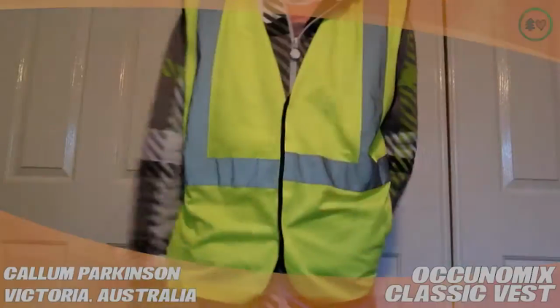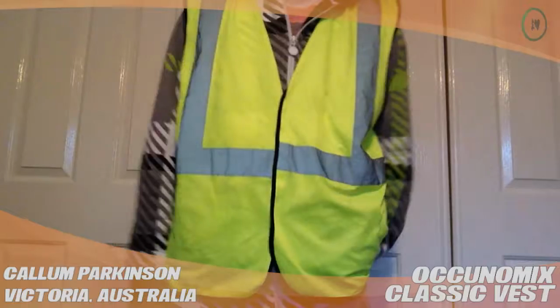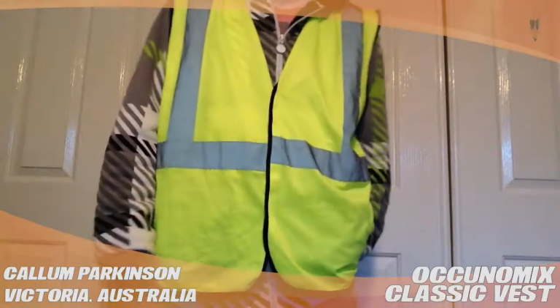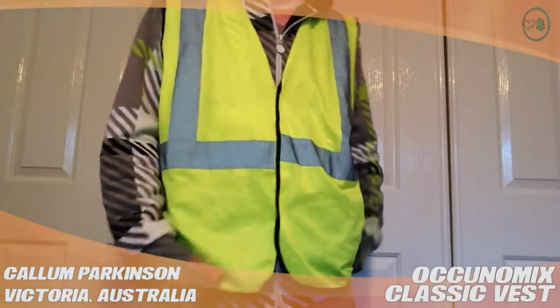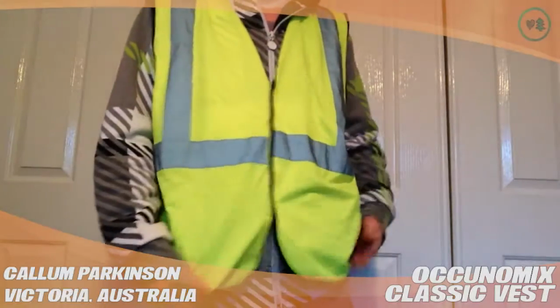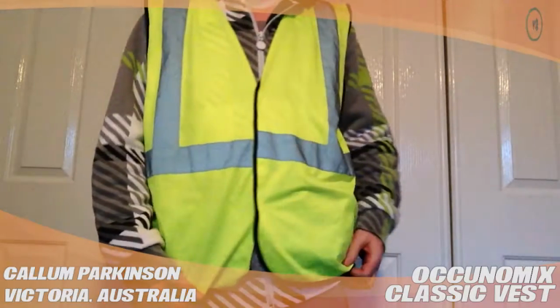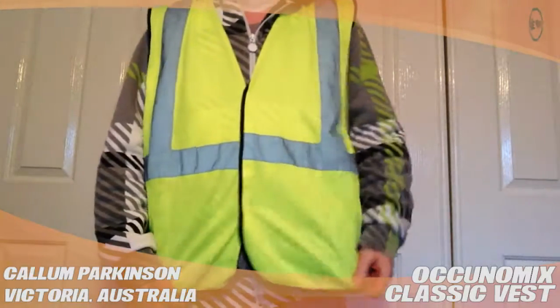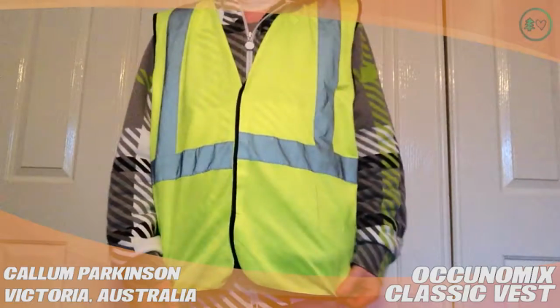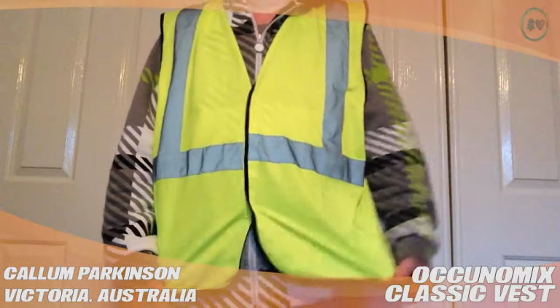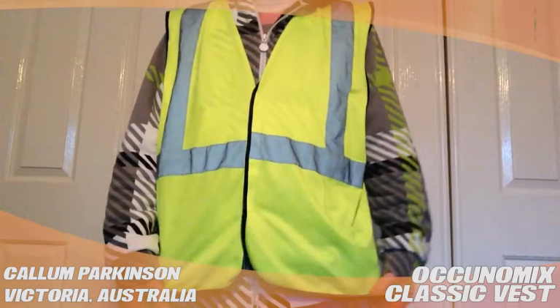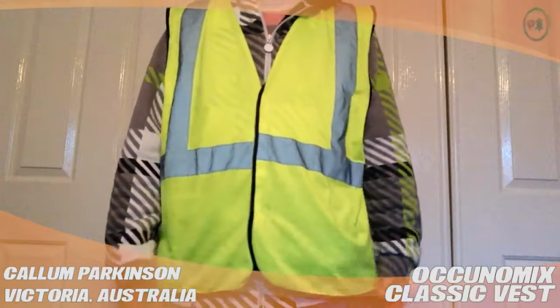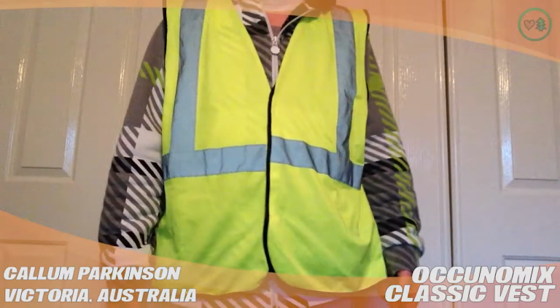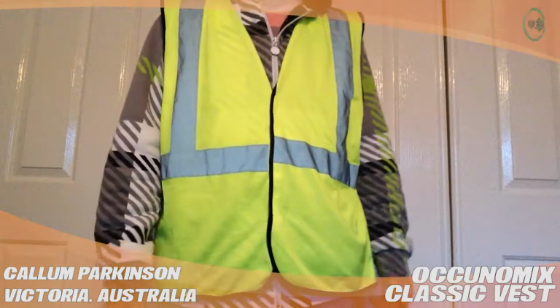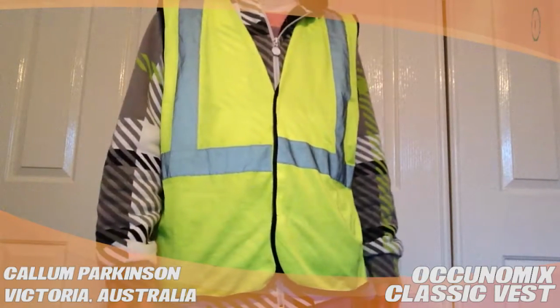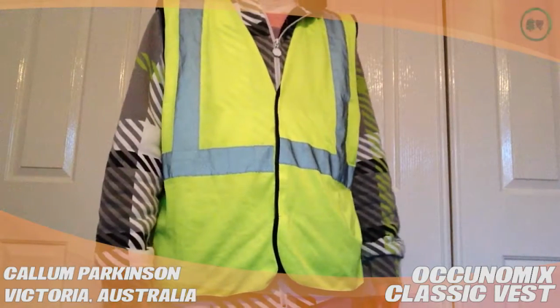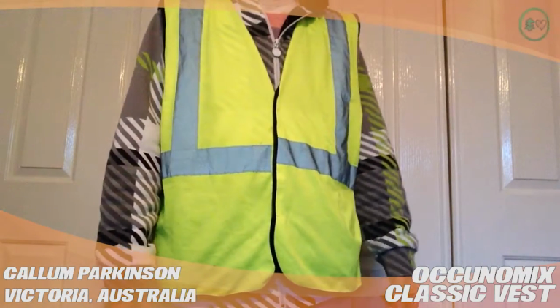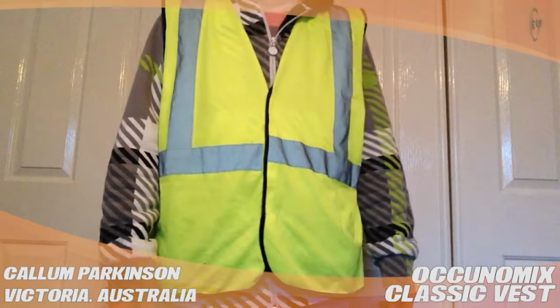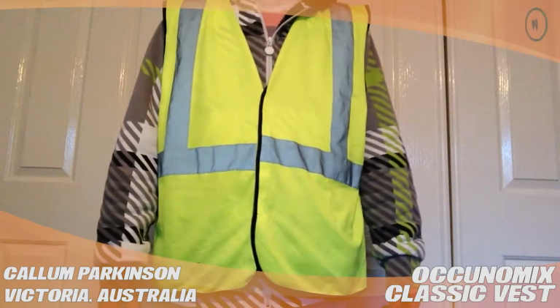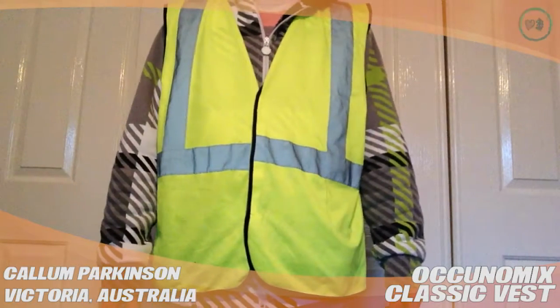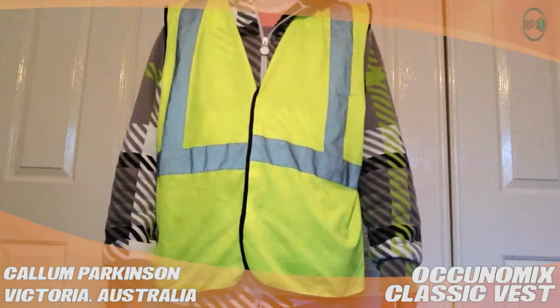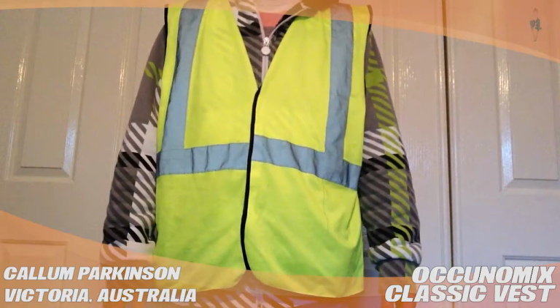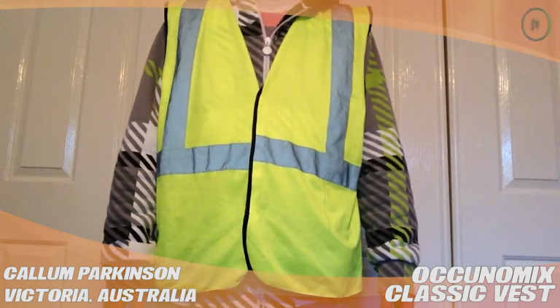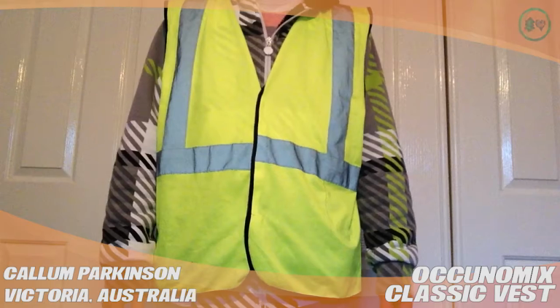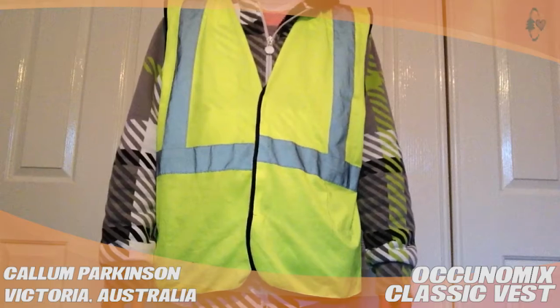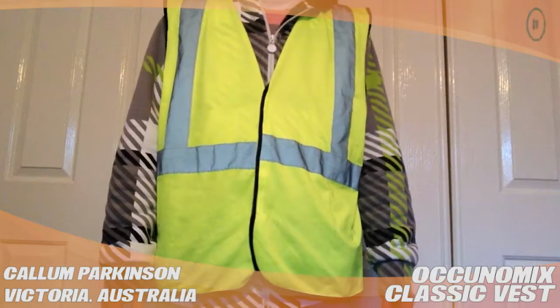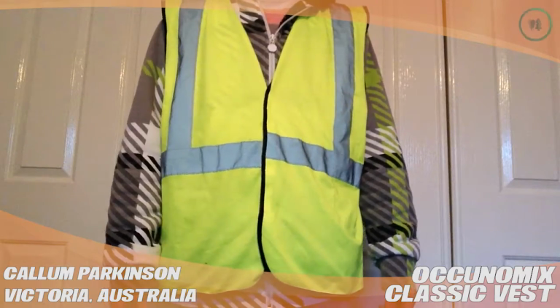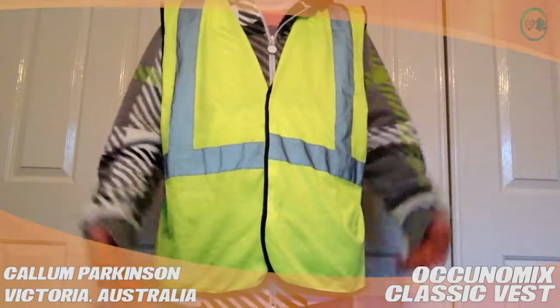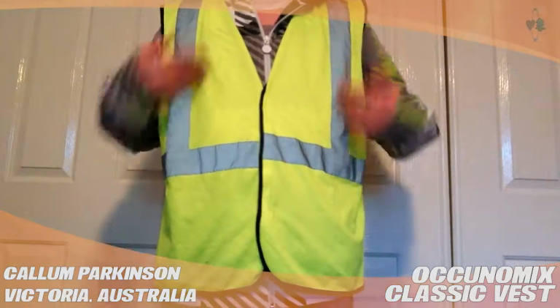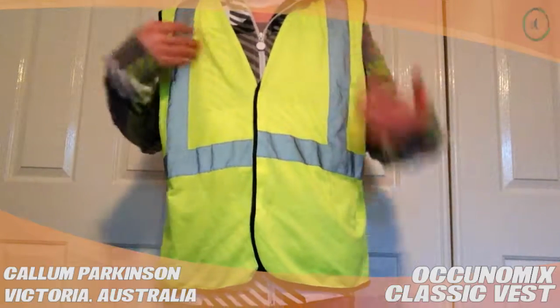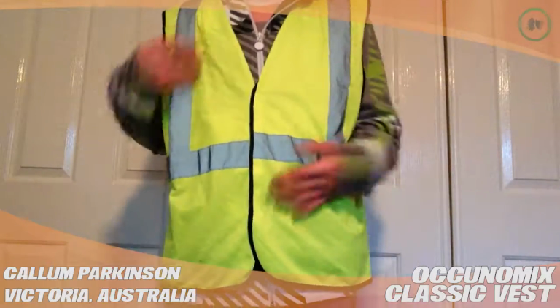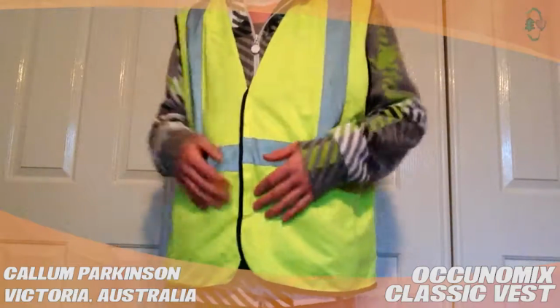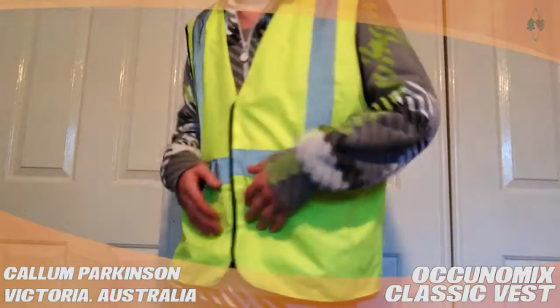Hi, my name's Callum and this is a review for TrueStuff.com on the Okunamix Classic Hi-Viz Vest.